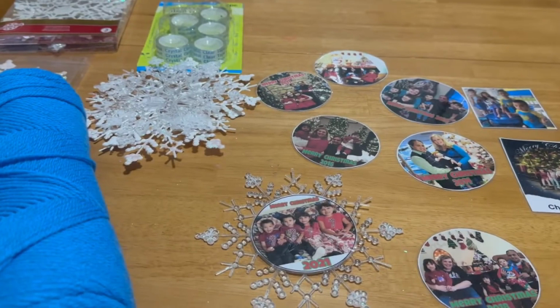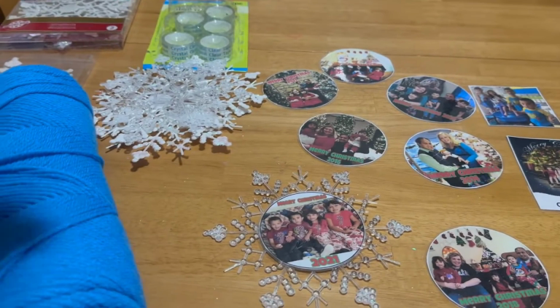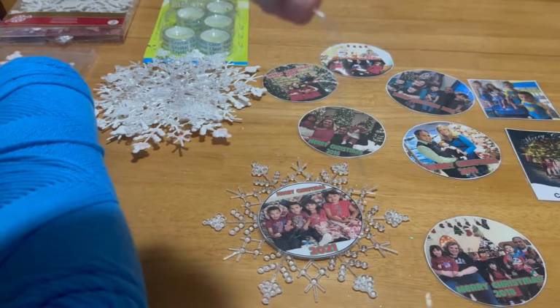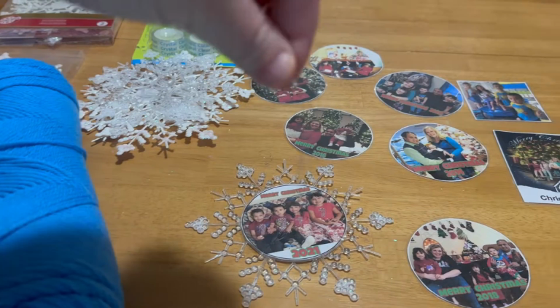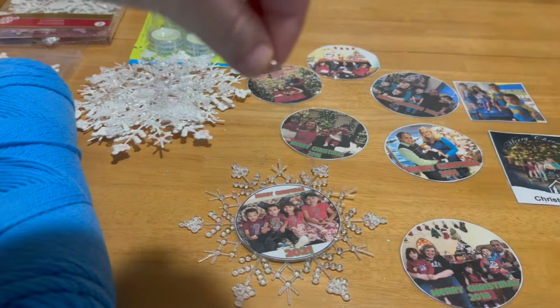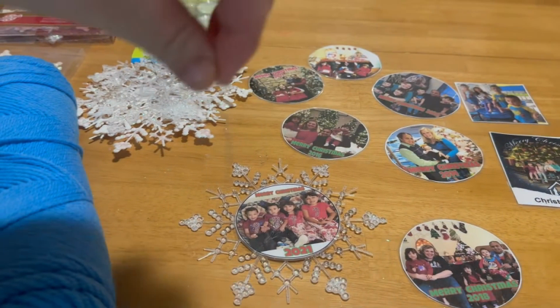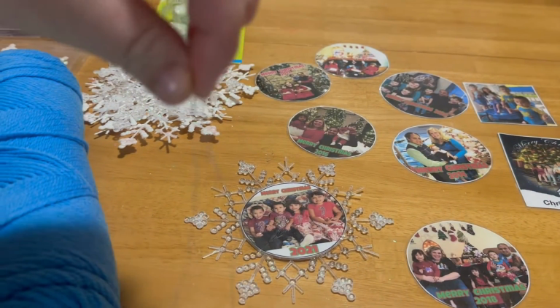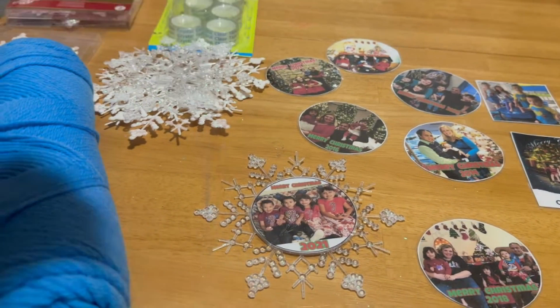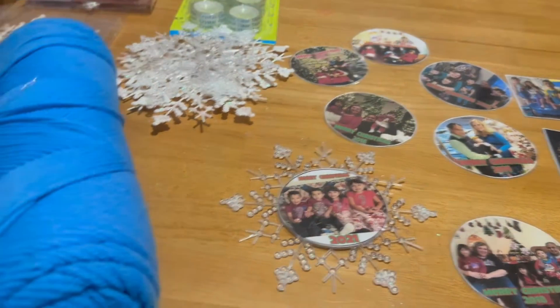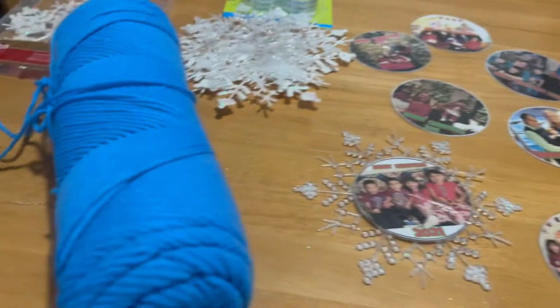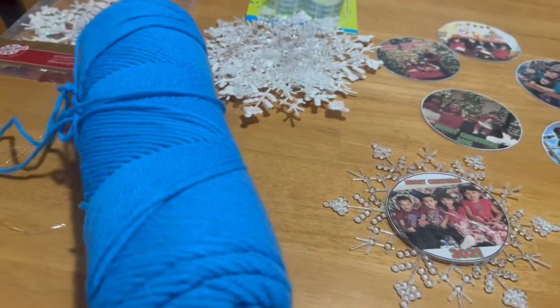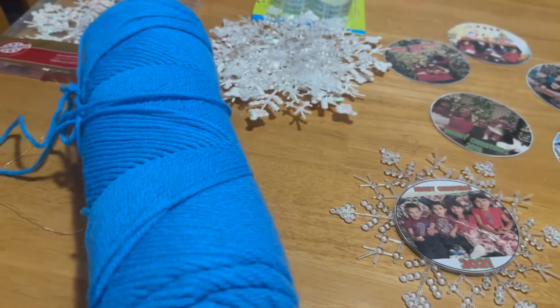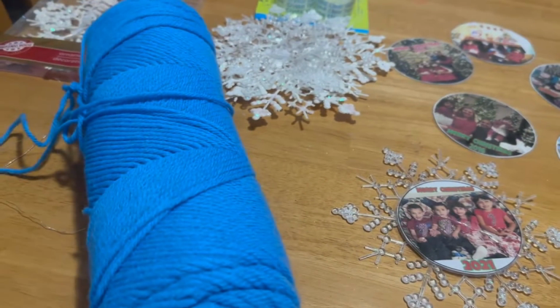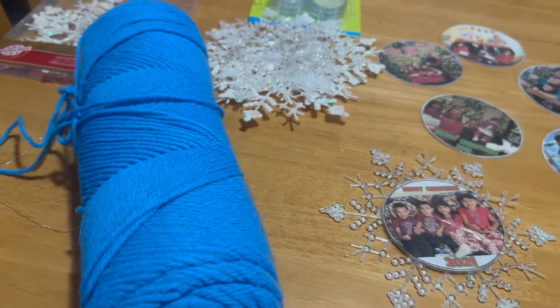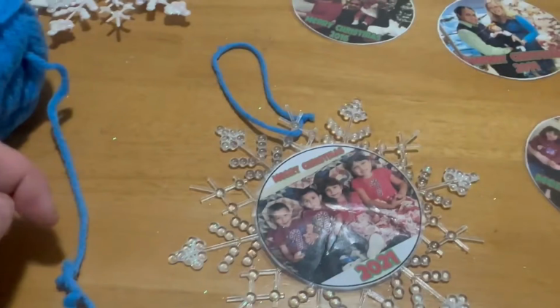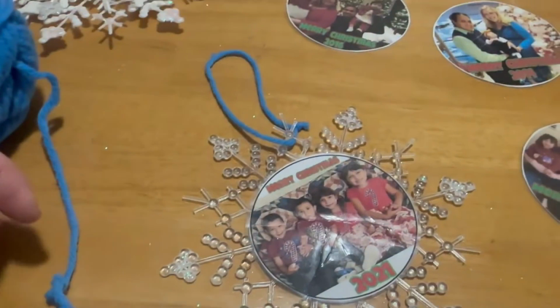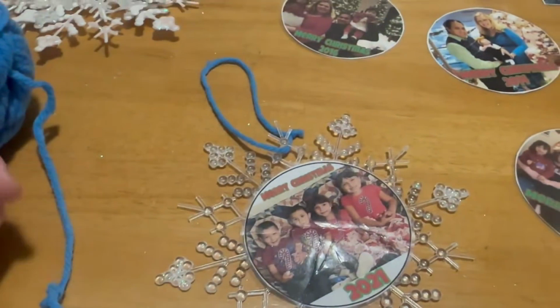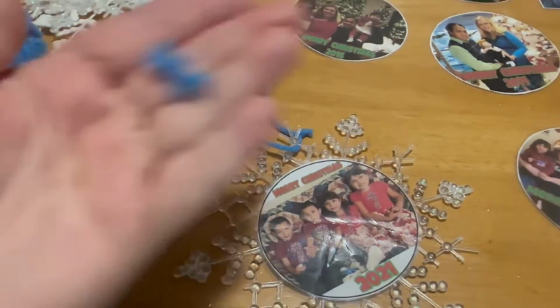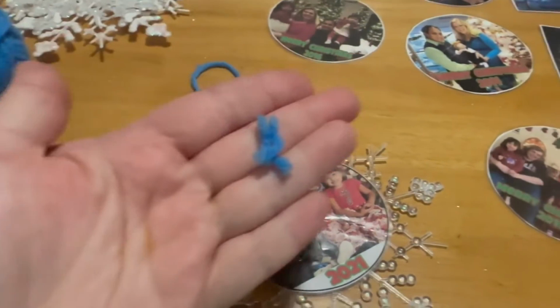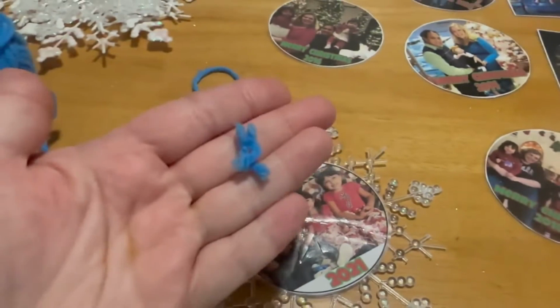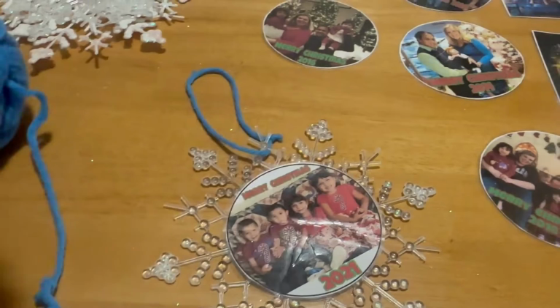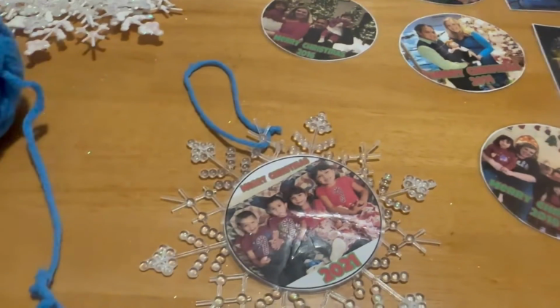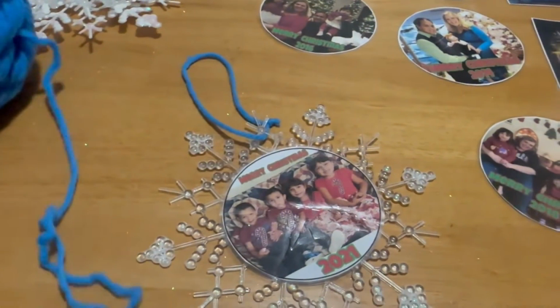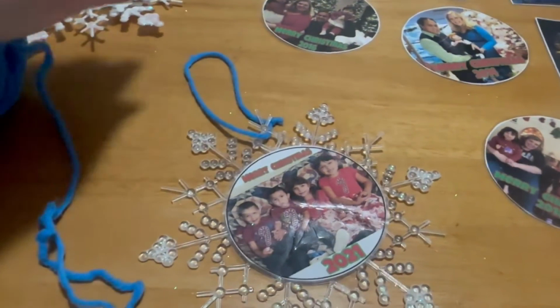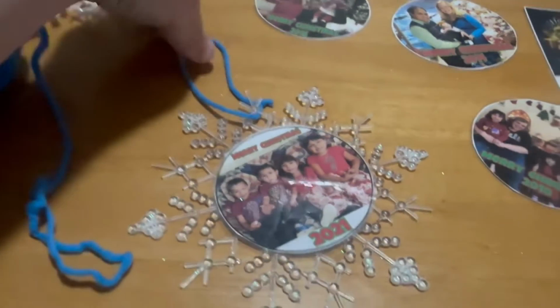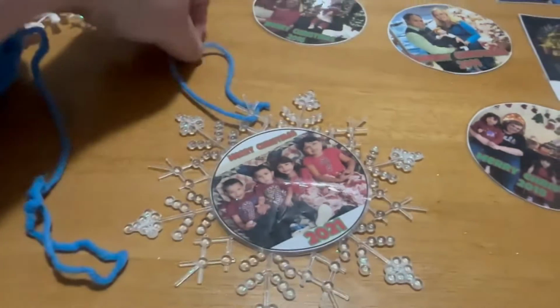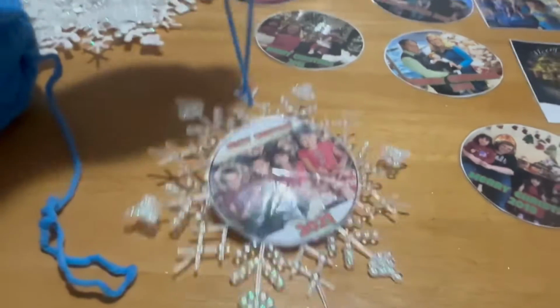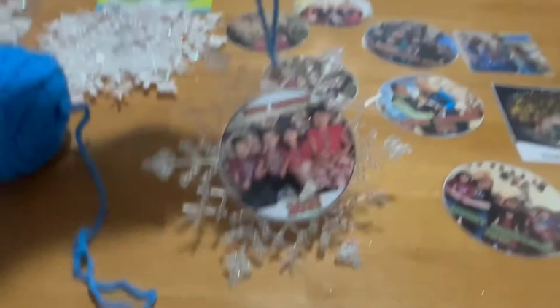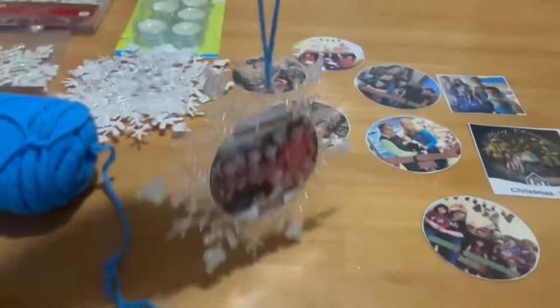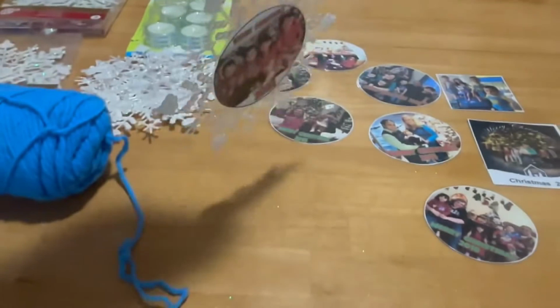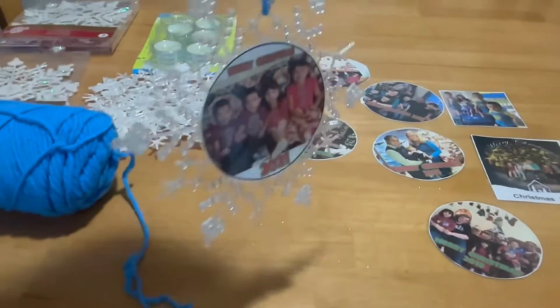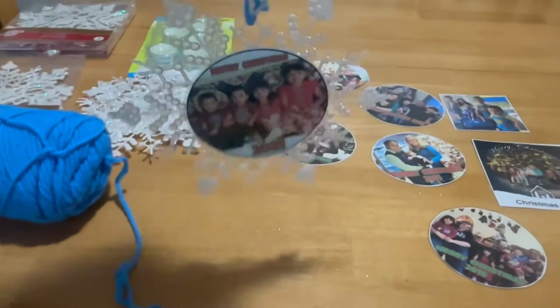New plan — this string does not tie well at all, so I'm going to use yarn. I tied it and cut off the excess. Looking cute. One done.